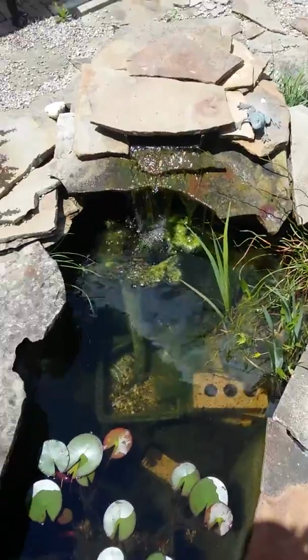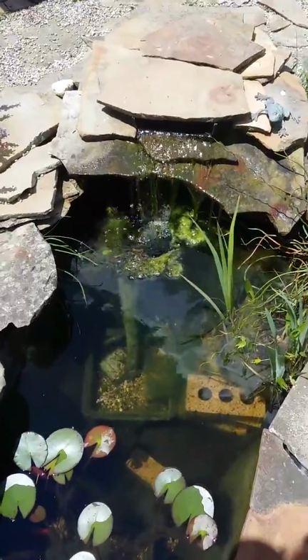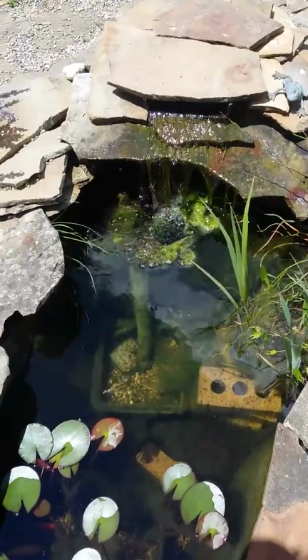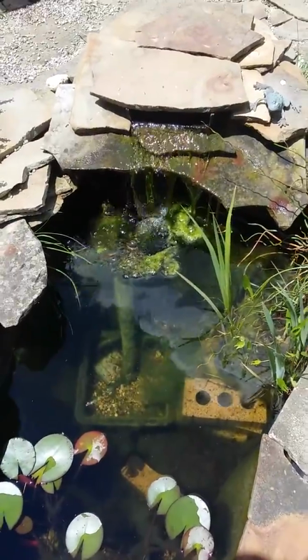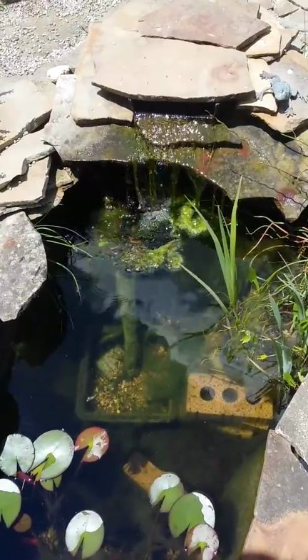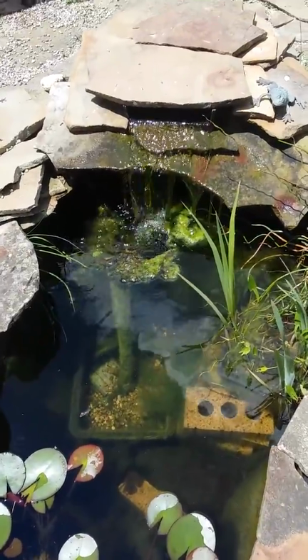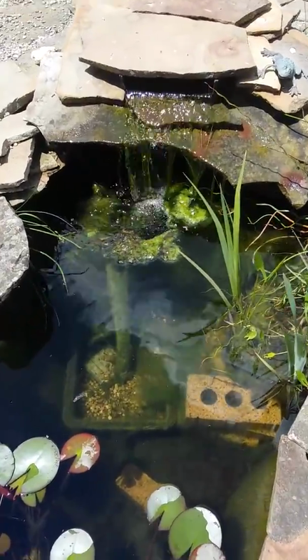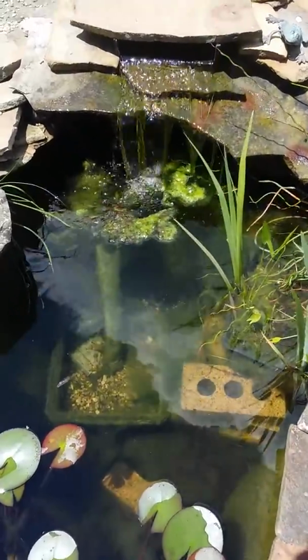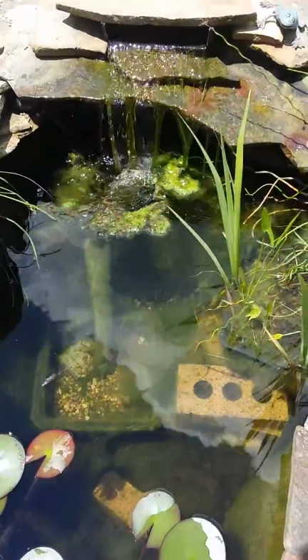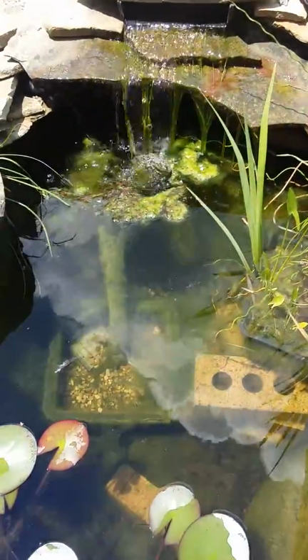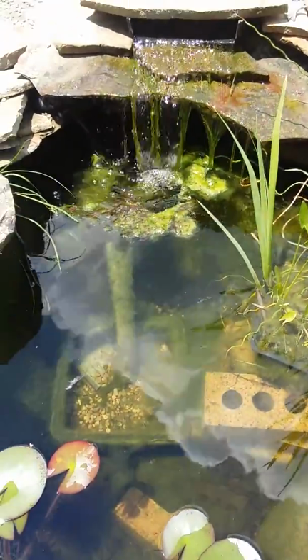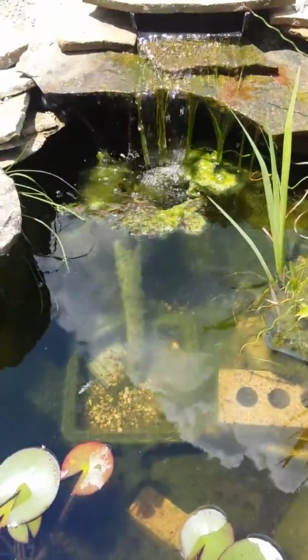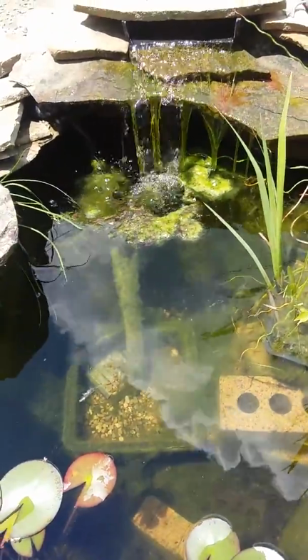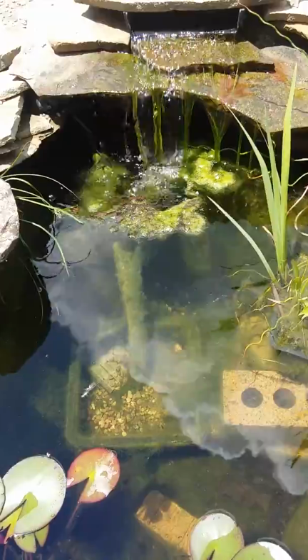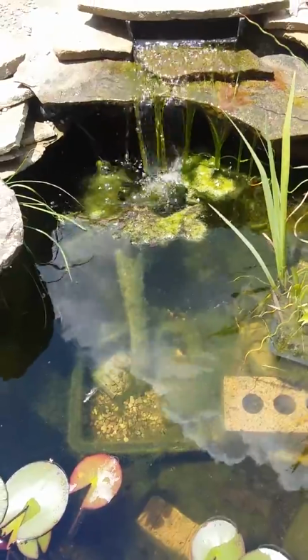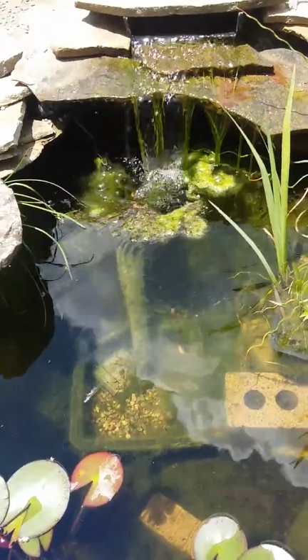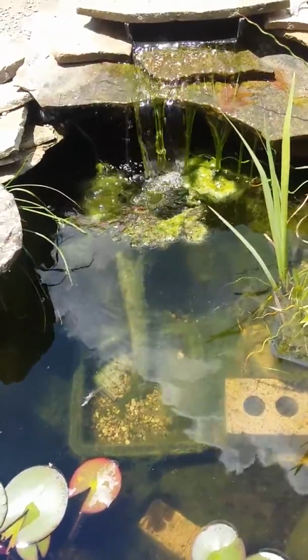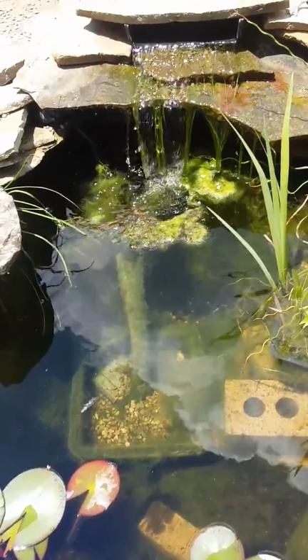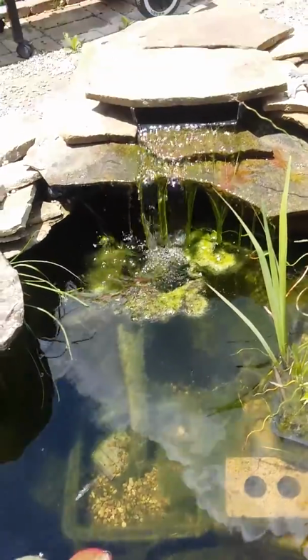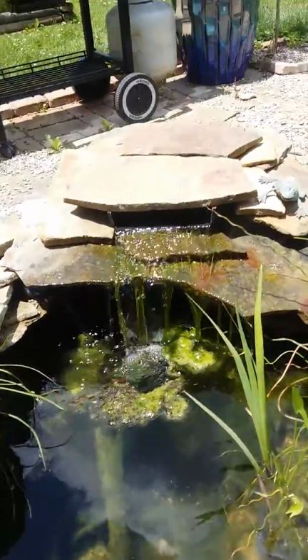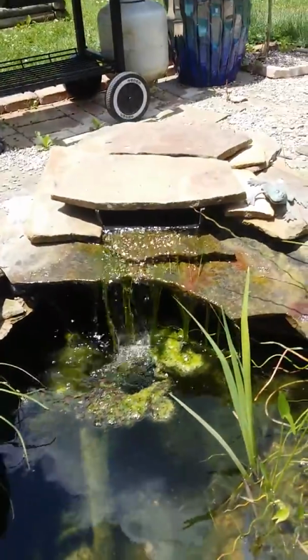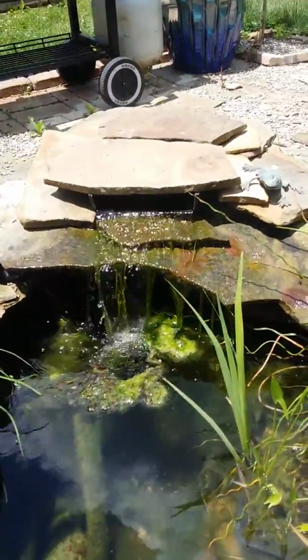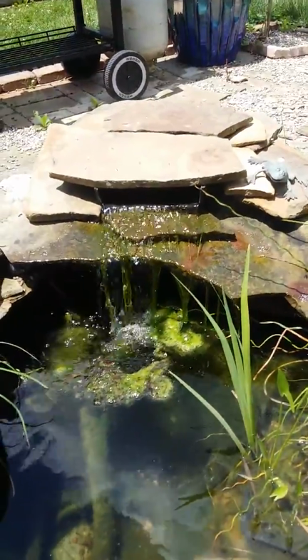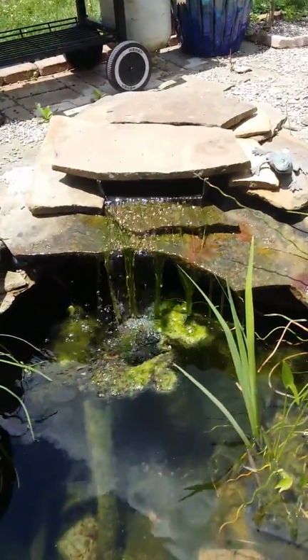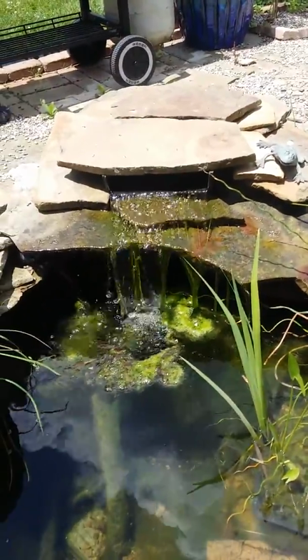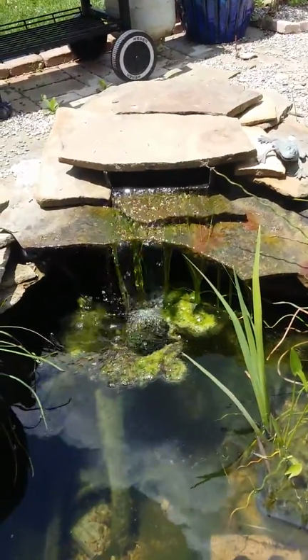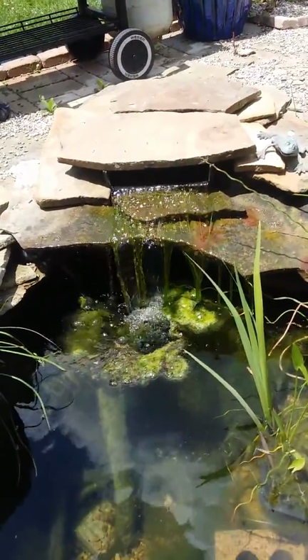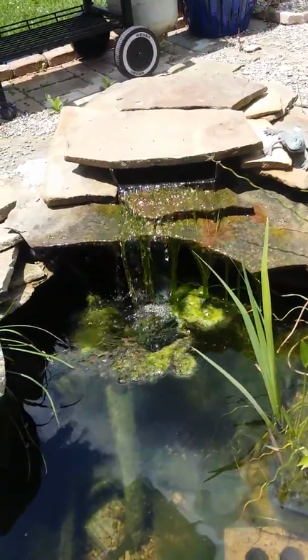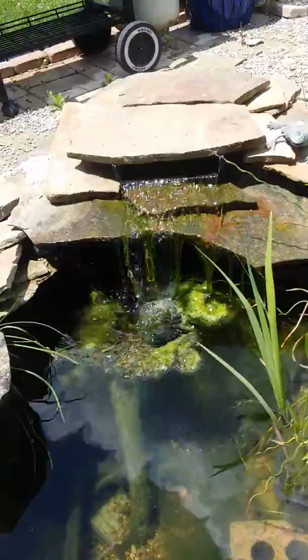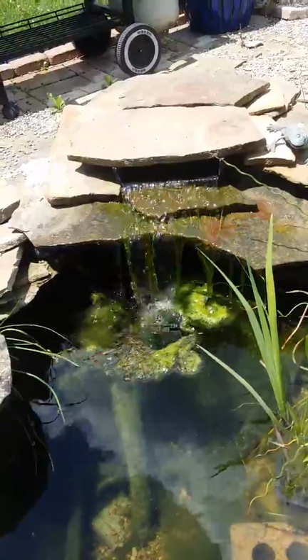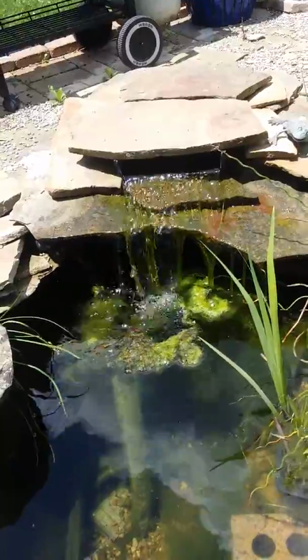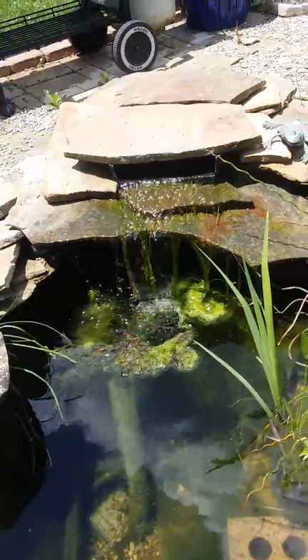Hi pond peeps, Jen here. We have some floating algae and we have some algae in the waterfall. So that is our first sign to say welcome to summer.